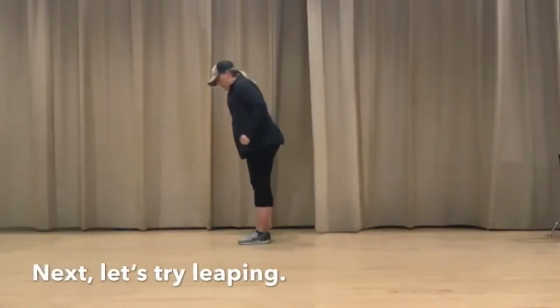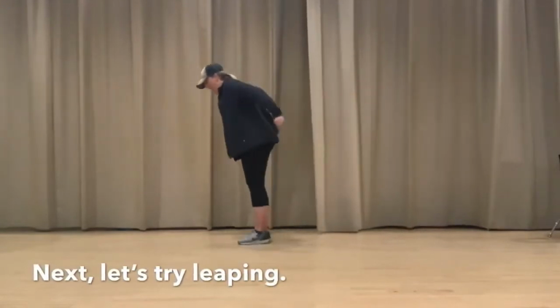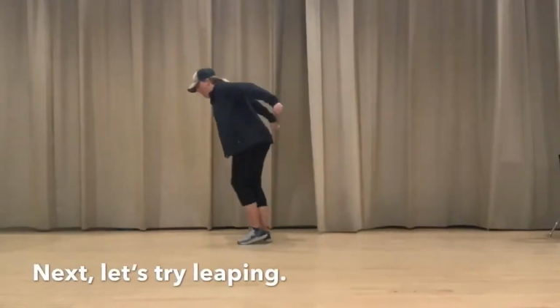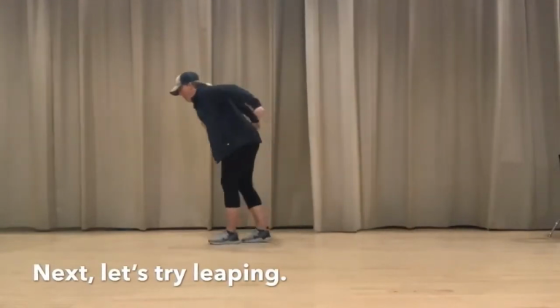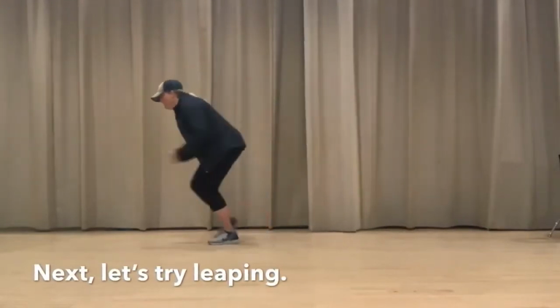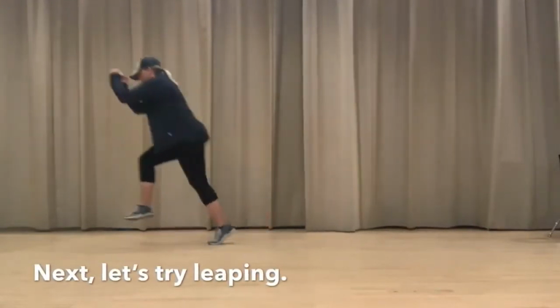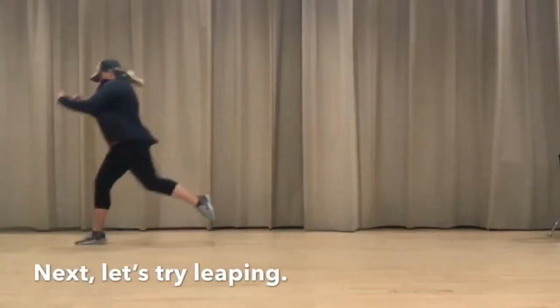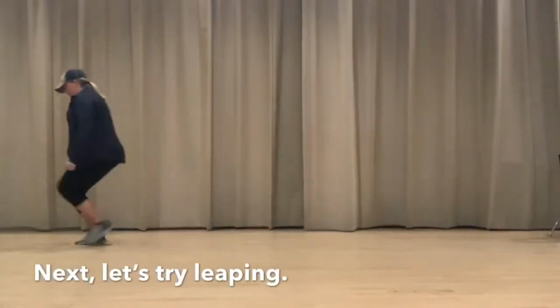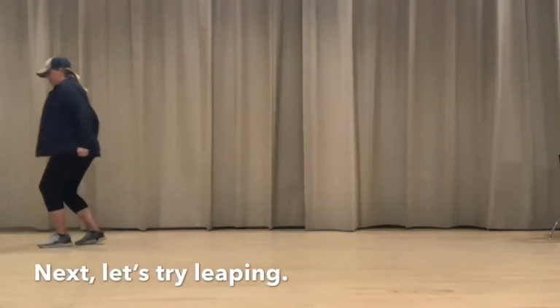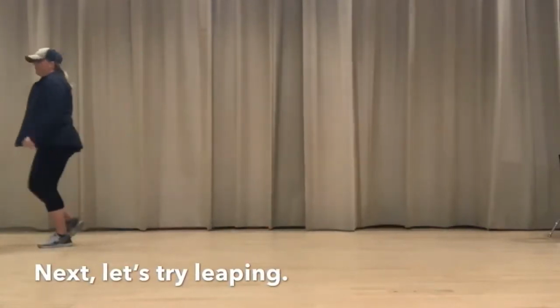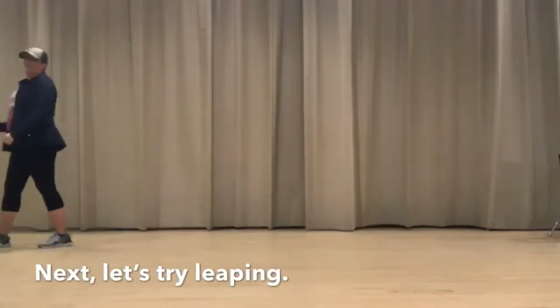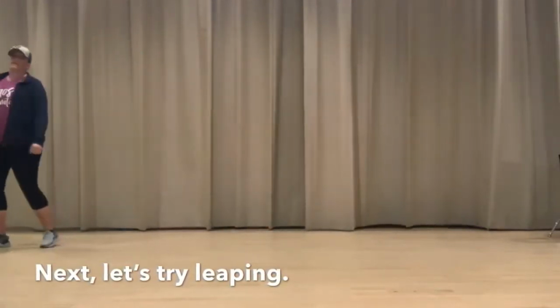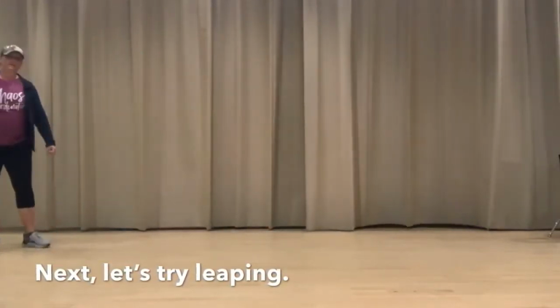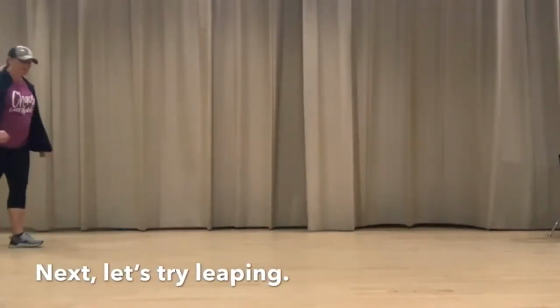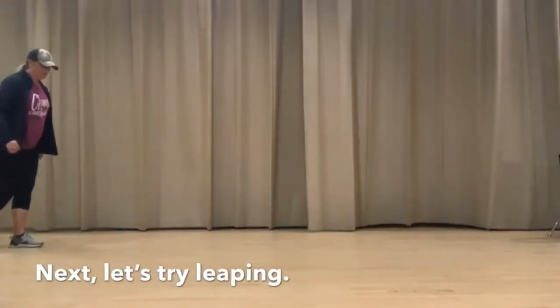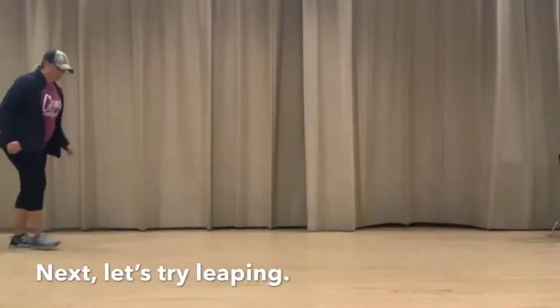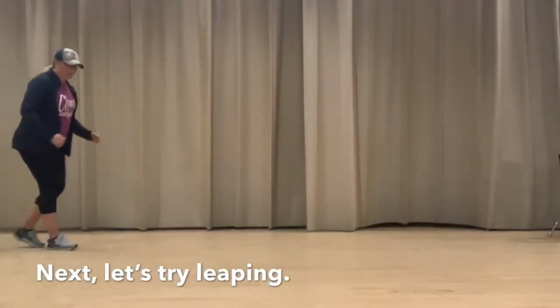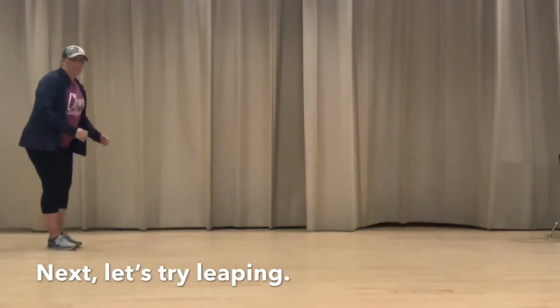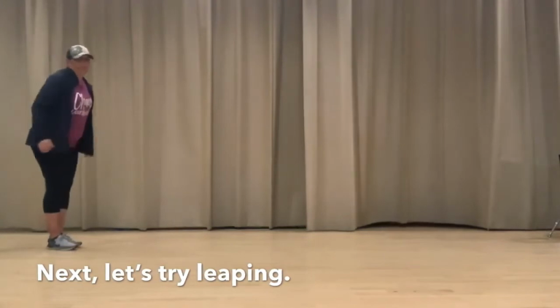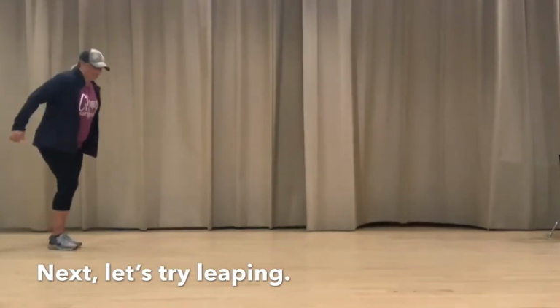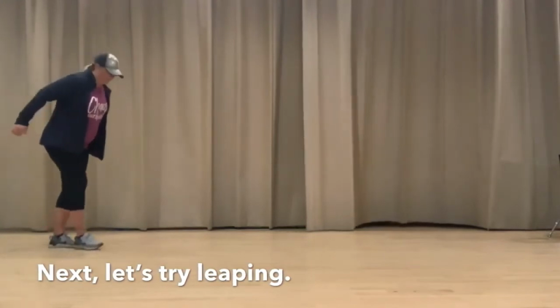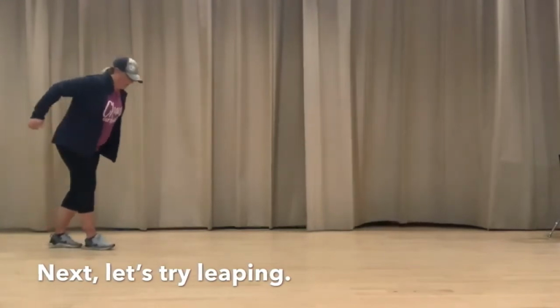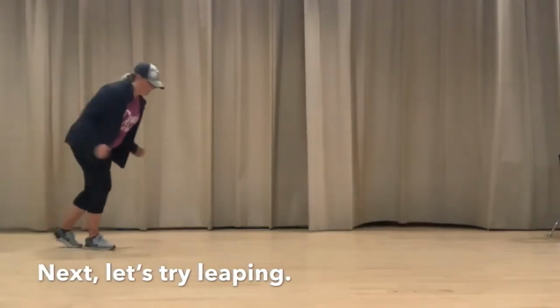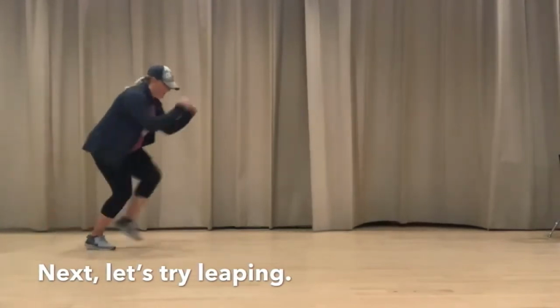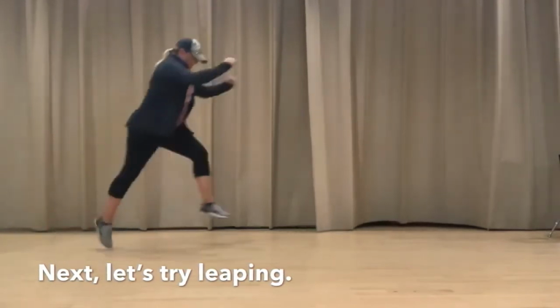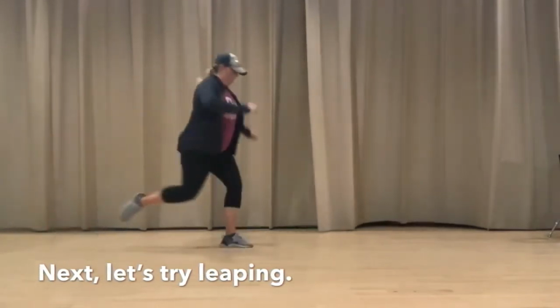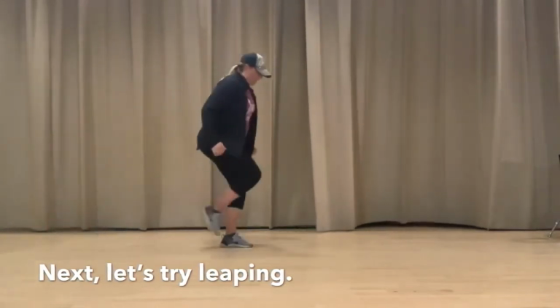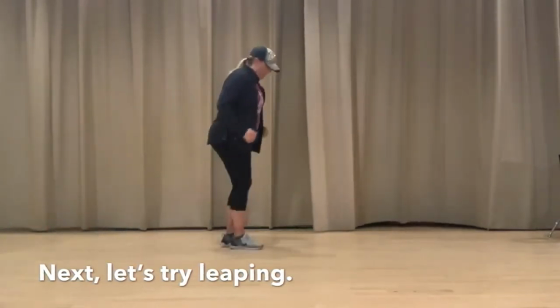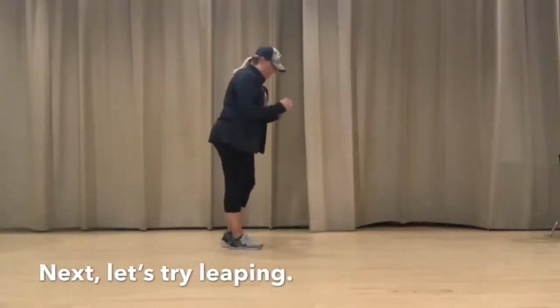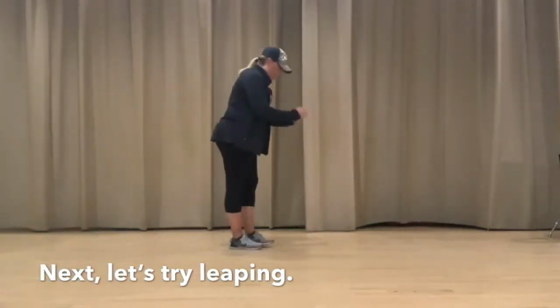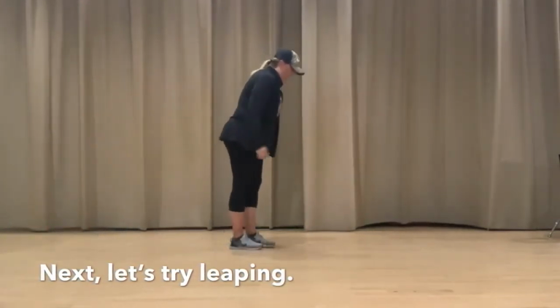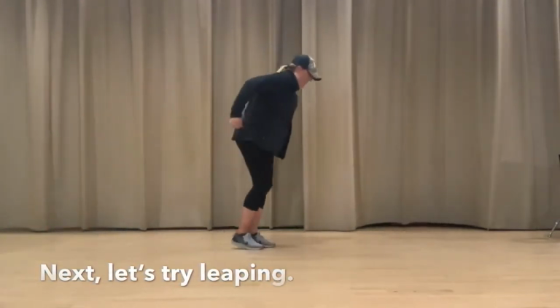Let's go ahead and try leaping now. Leaping is when you push off from one foot and you land with the other foot.